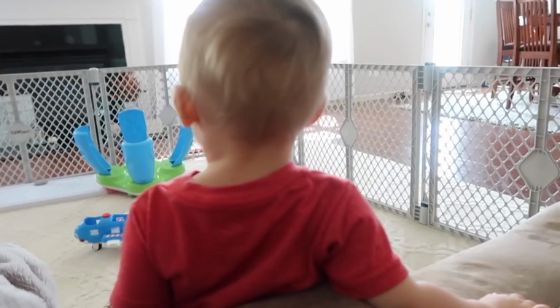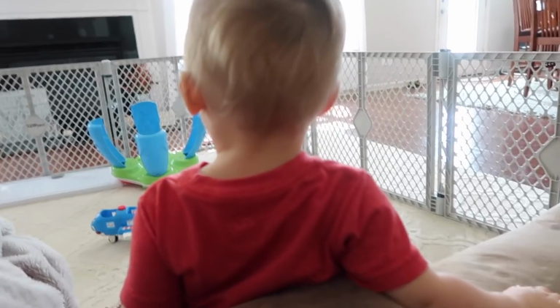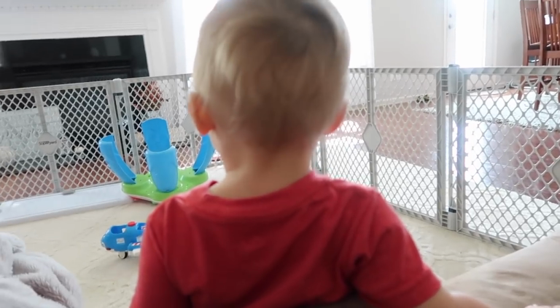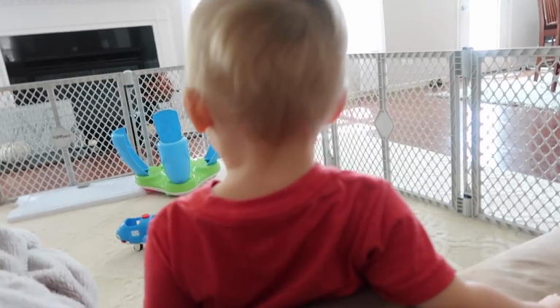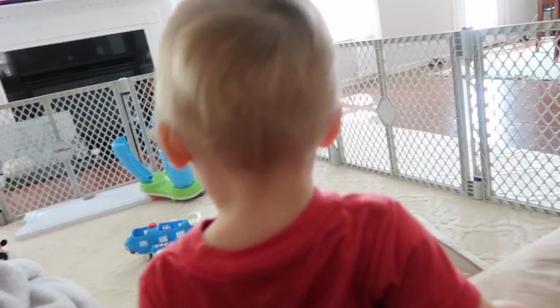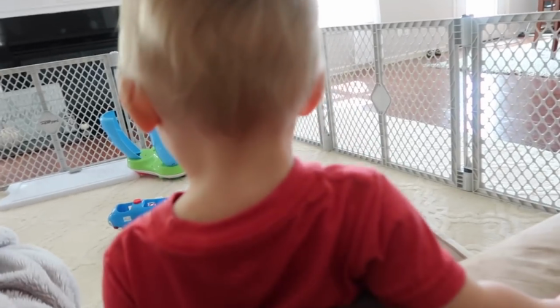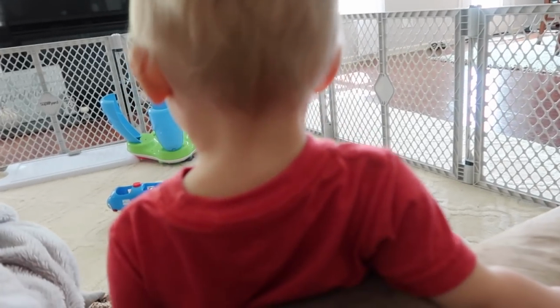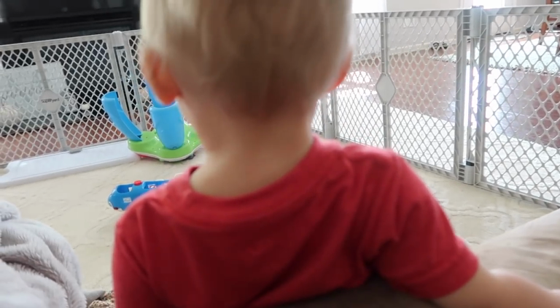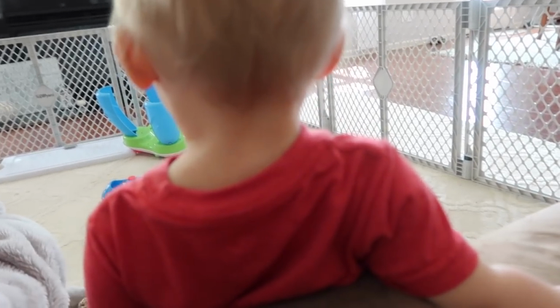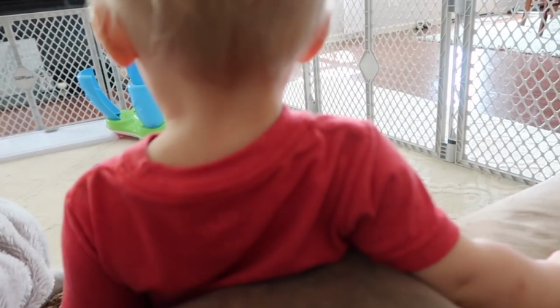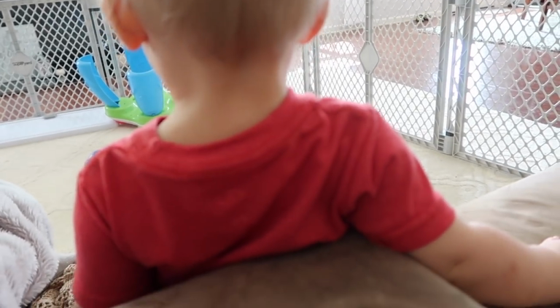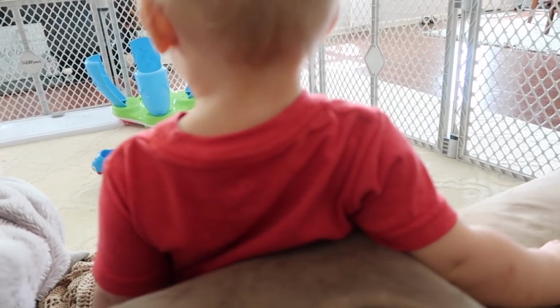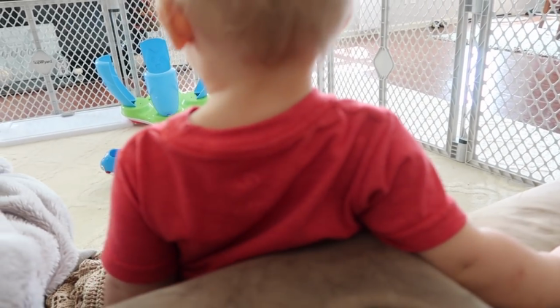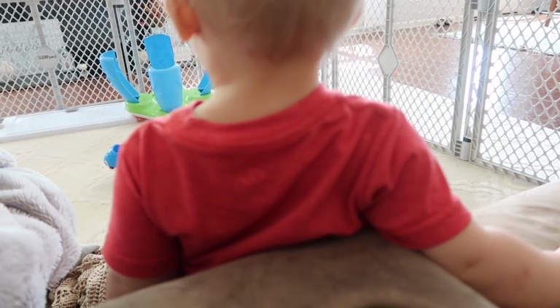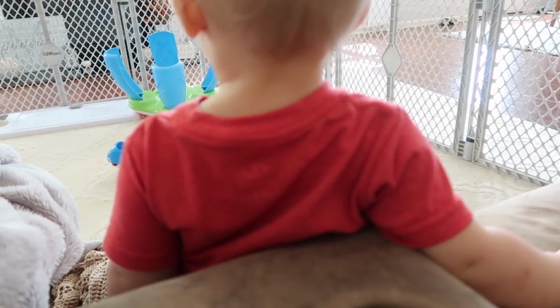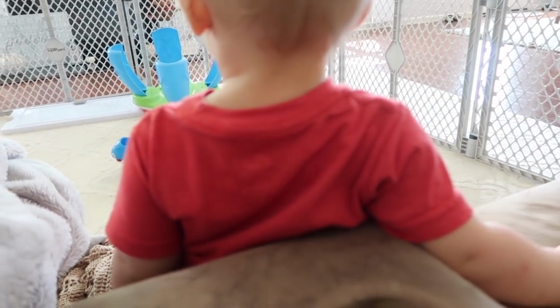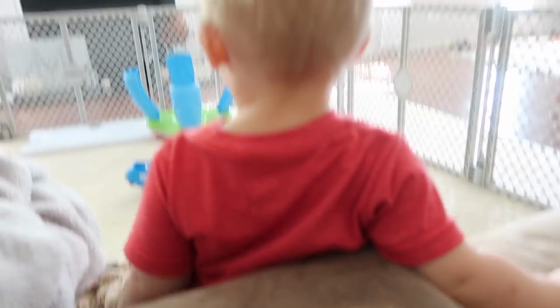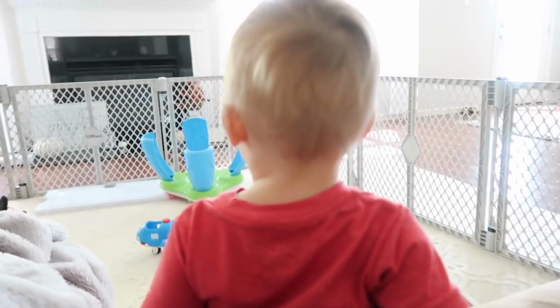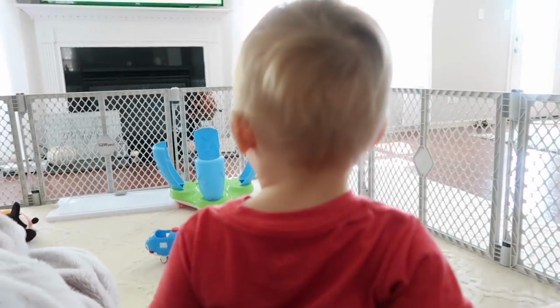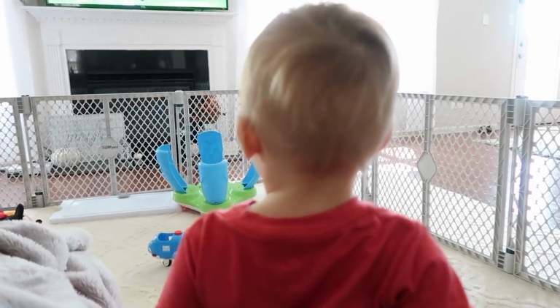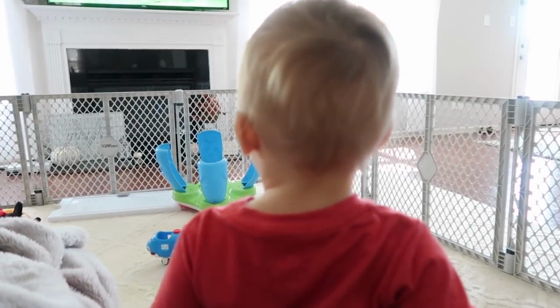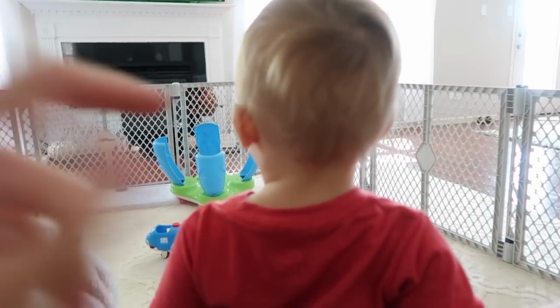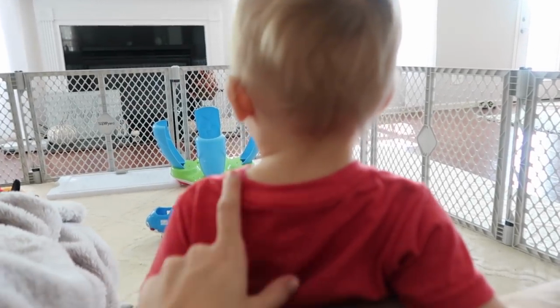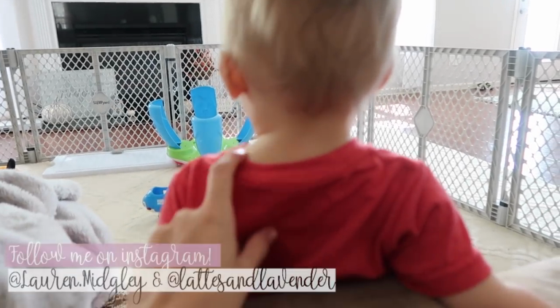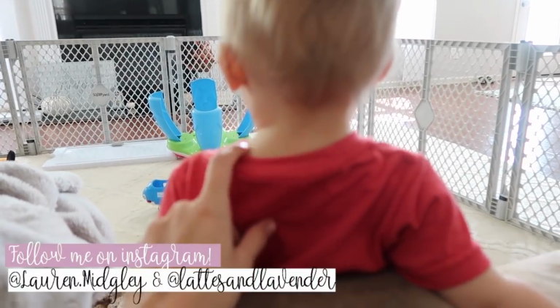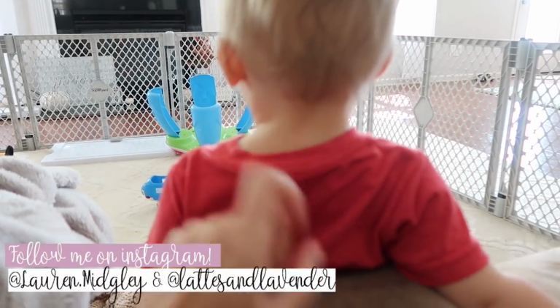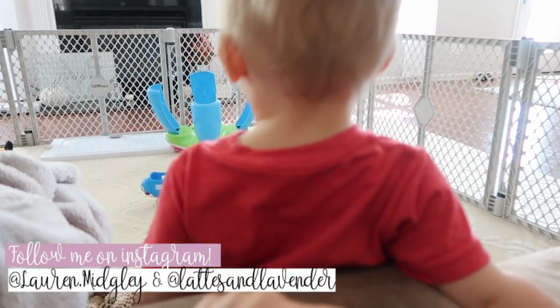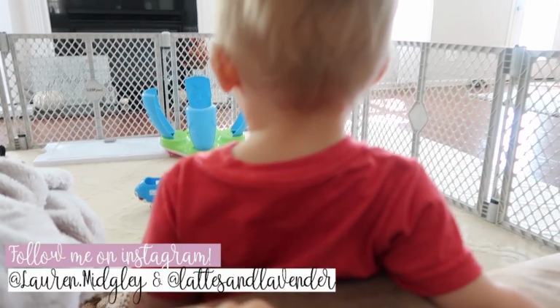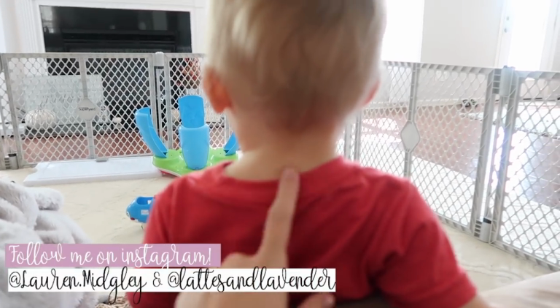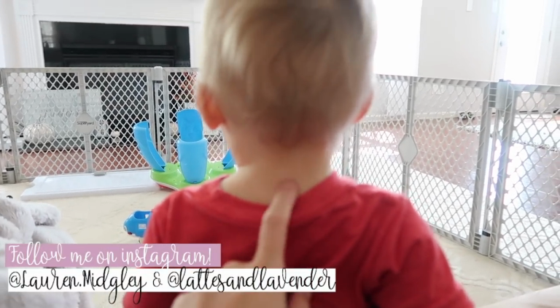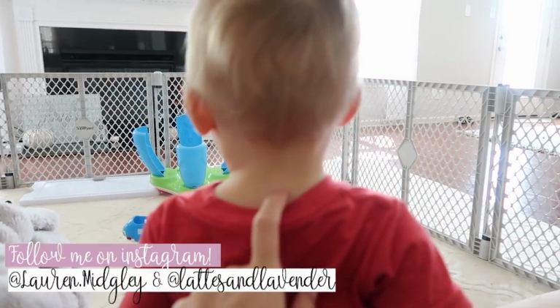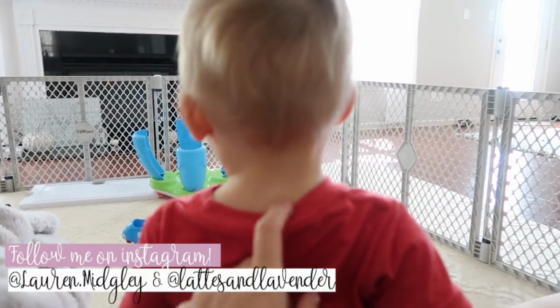Good morning! Say good morning, William!